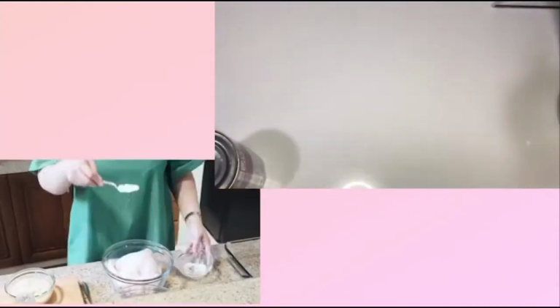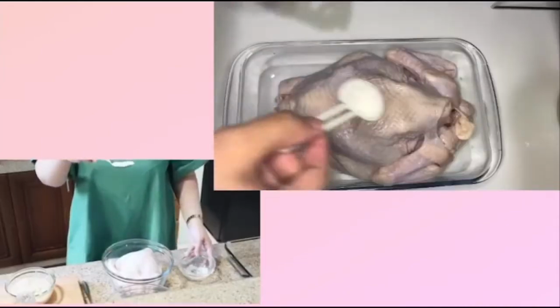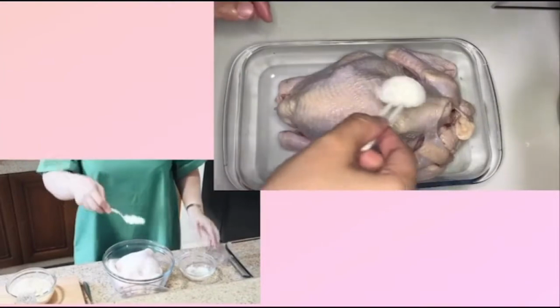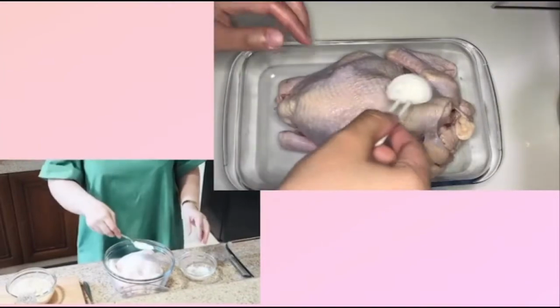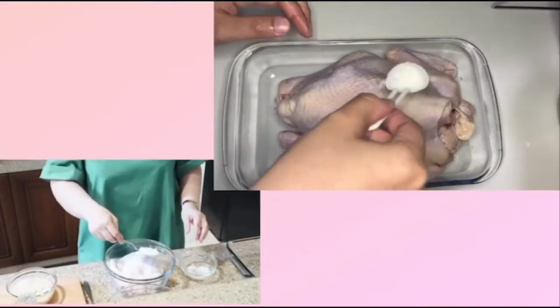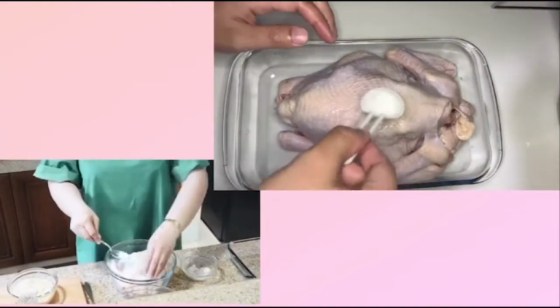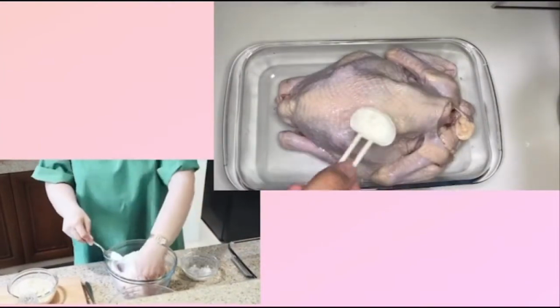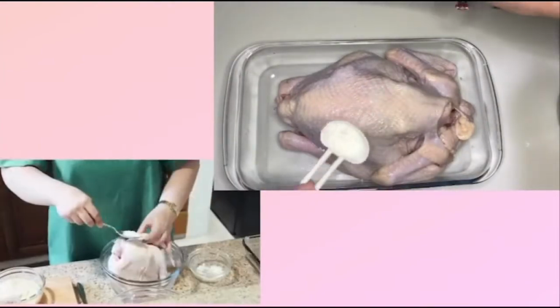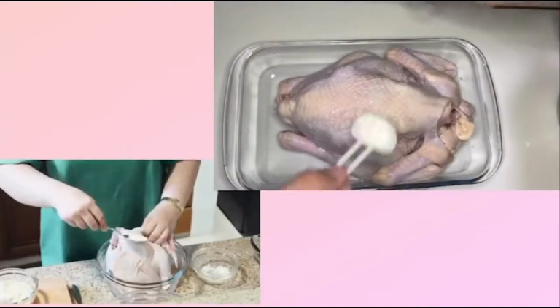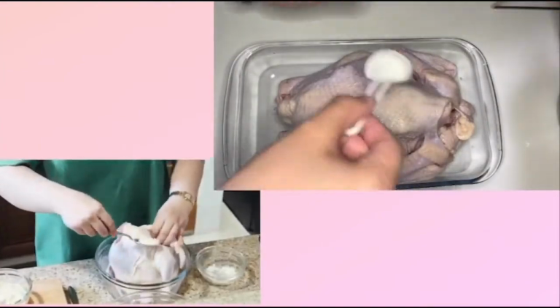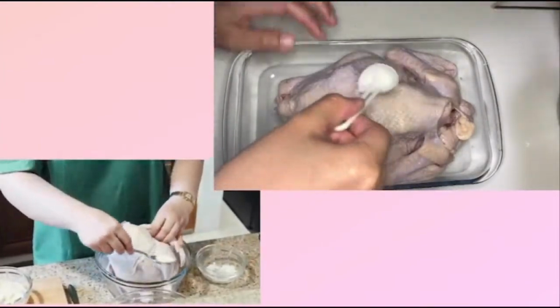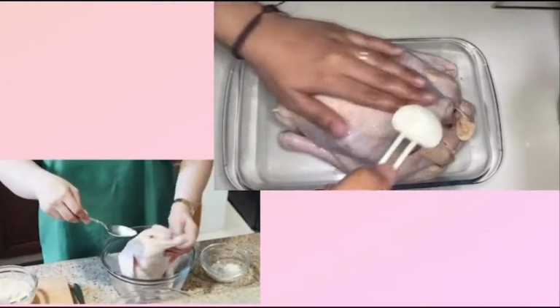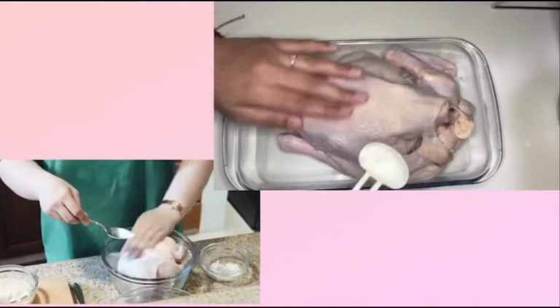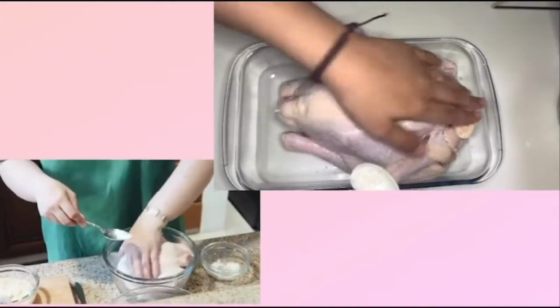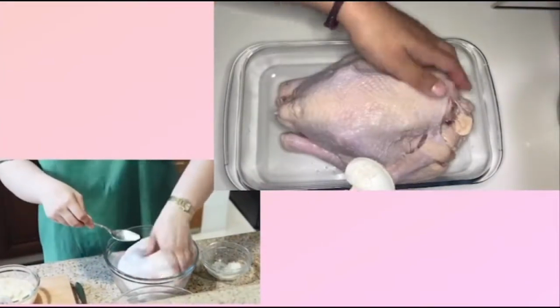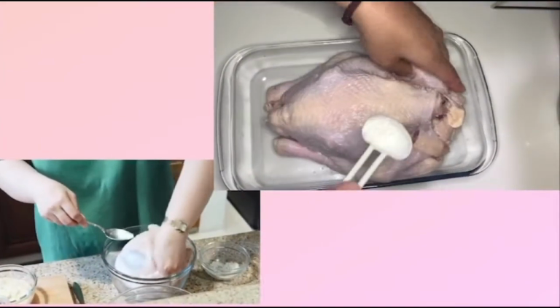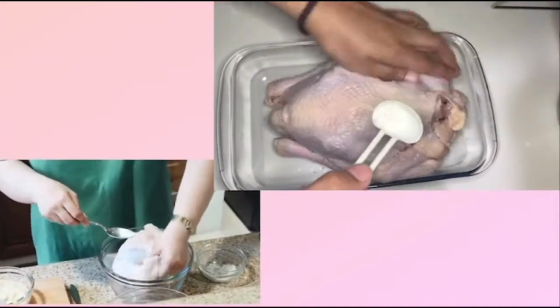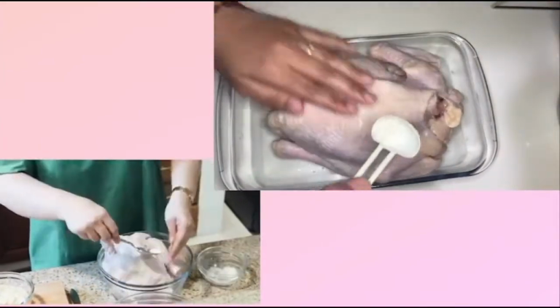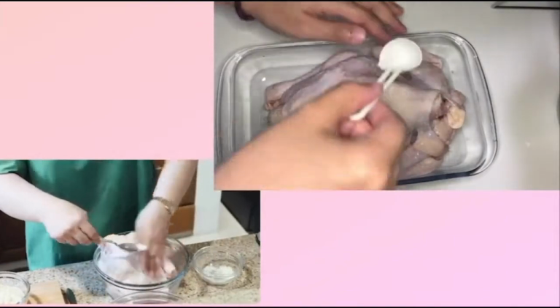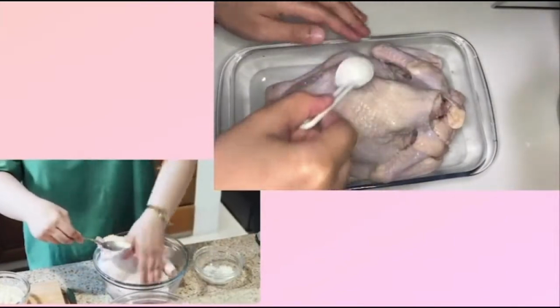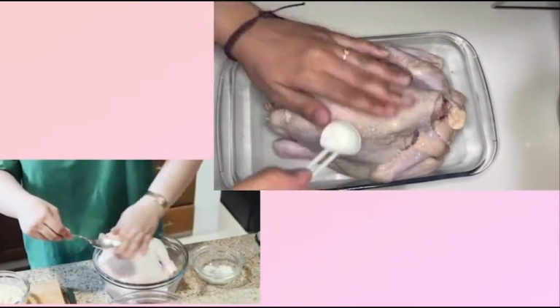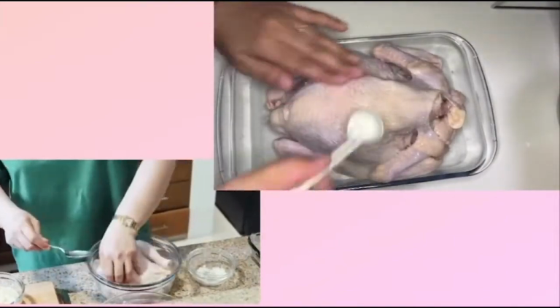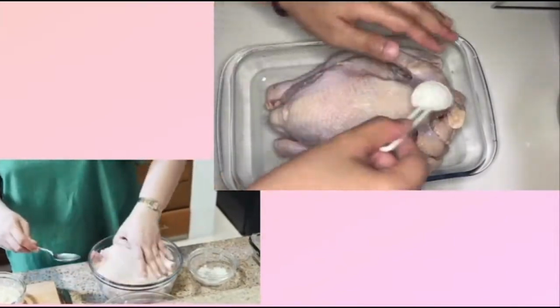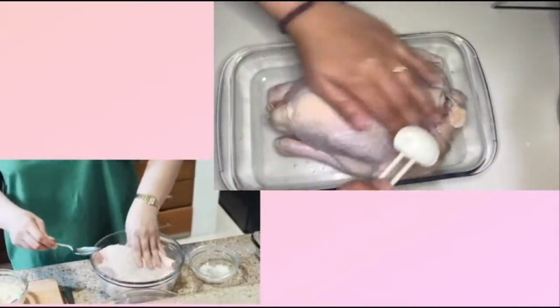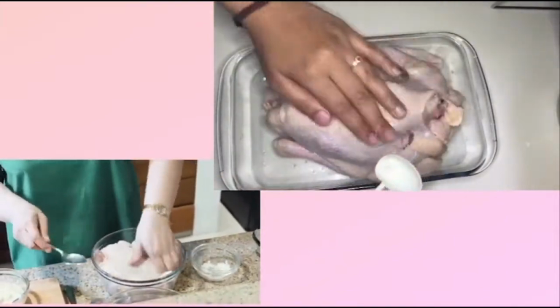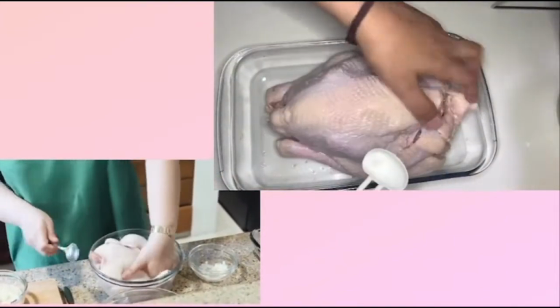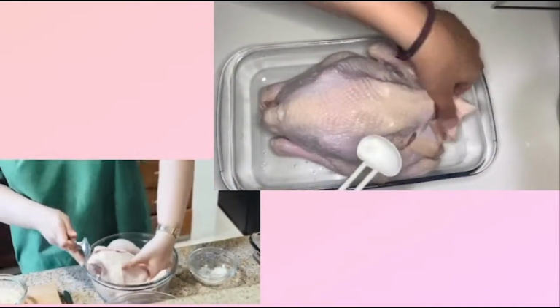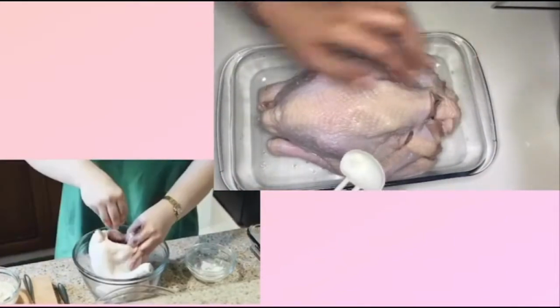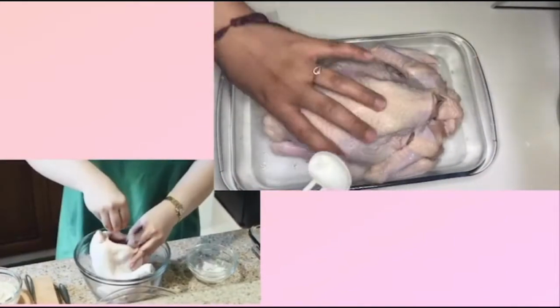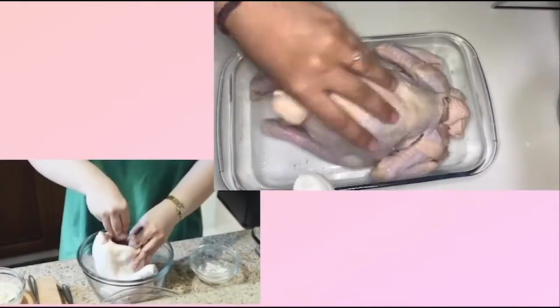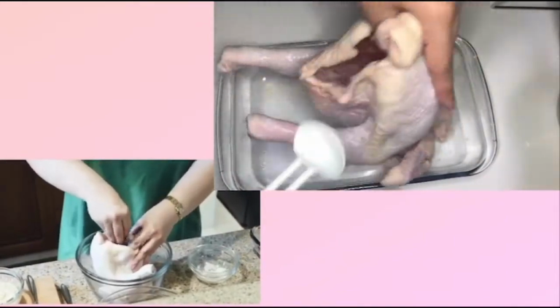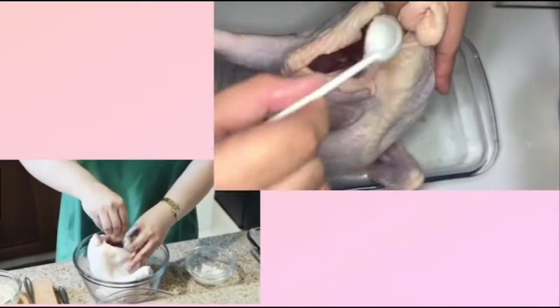One tablespoon of rock salt. We're massaging it as we put it — massage. Let us not forget the inside part.